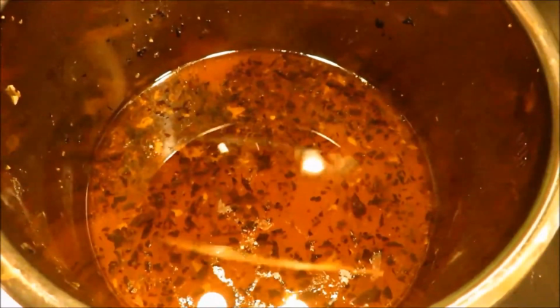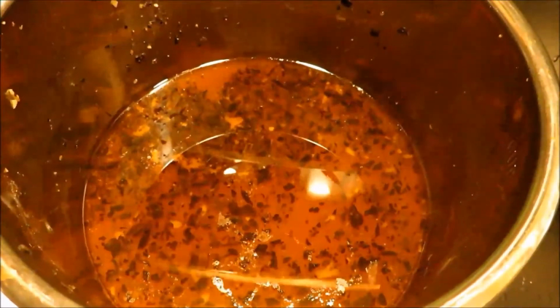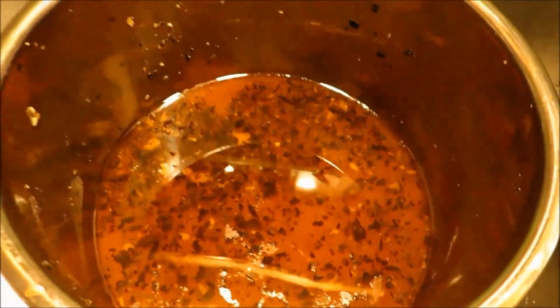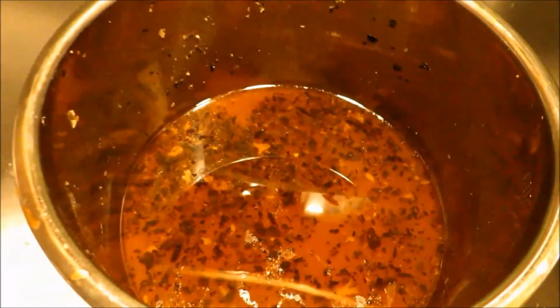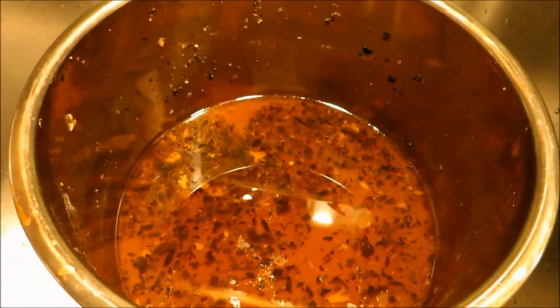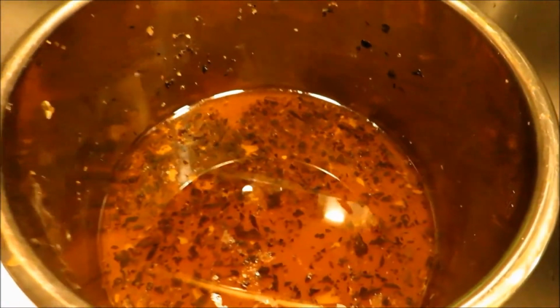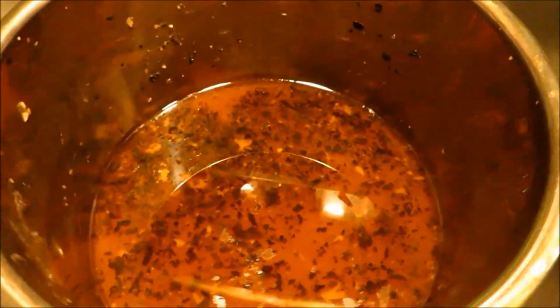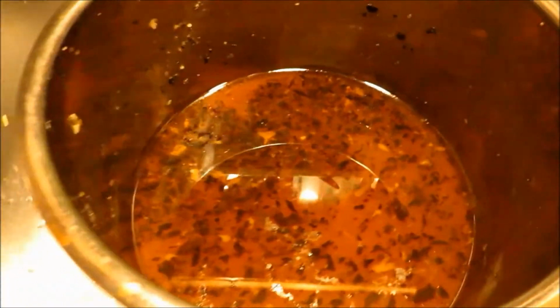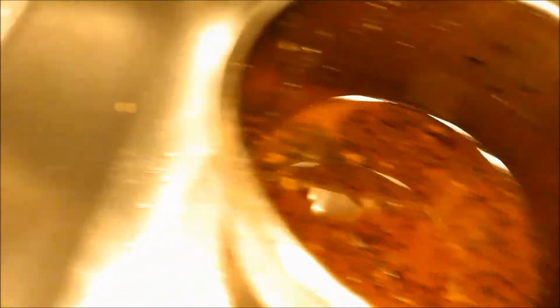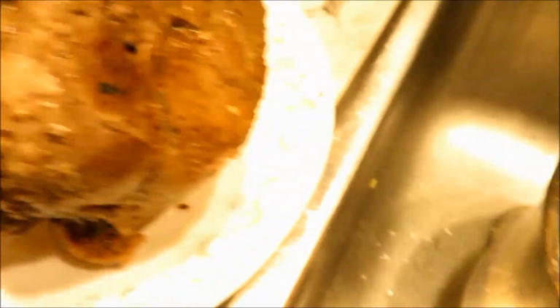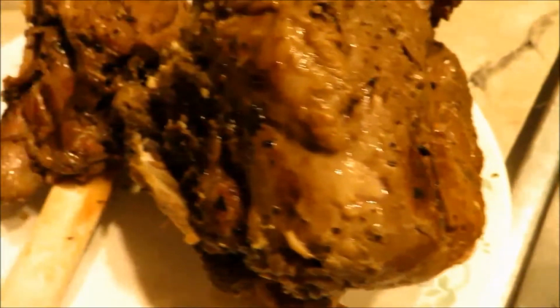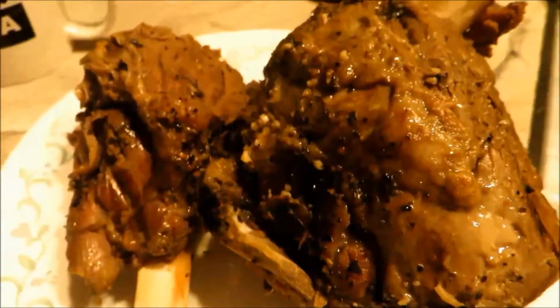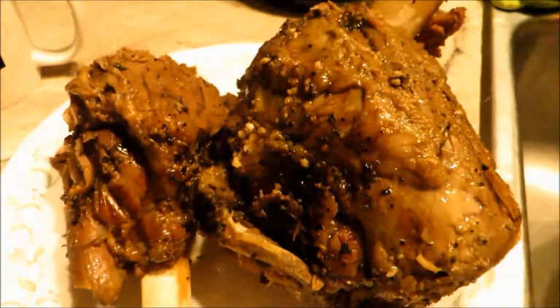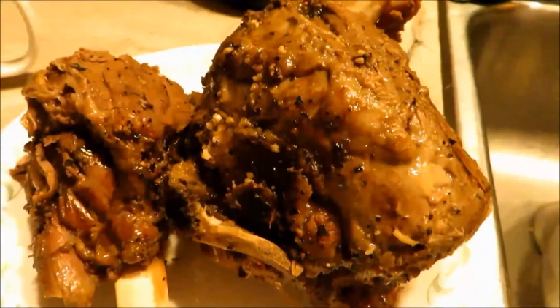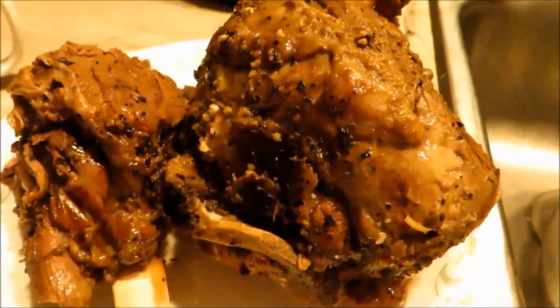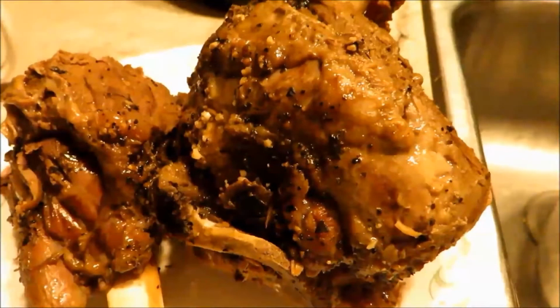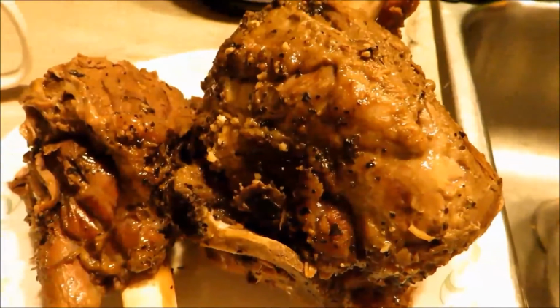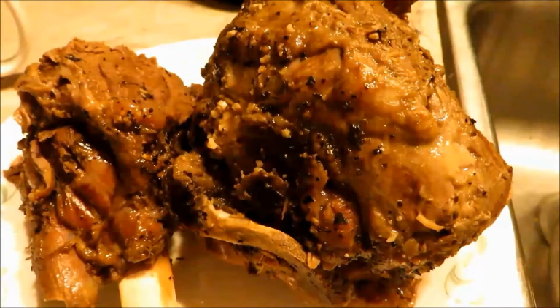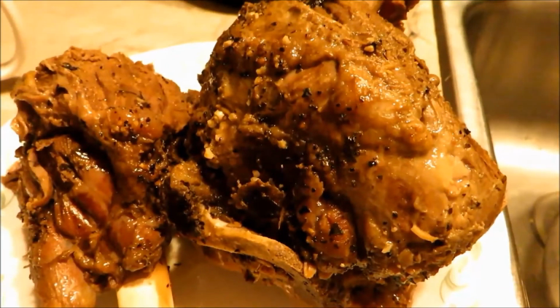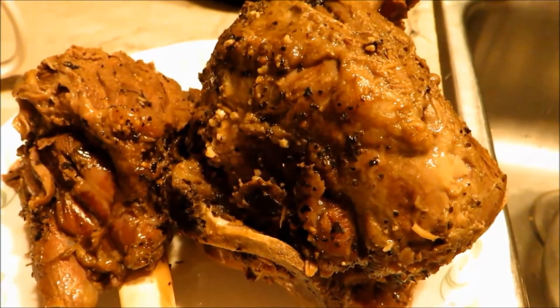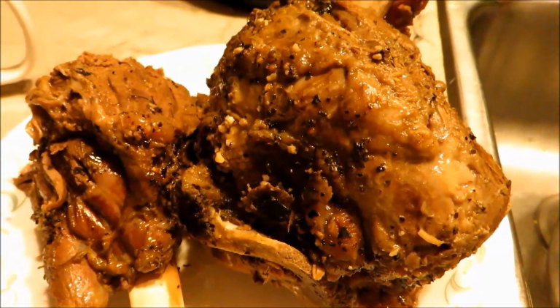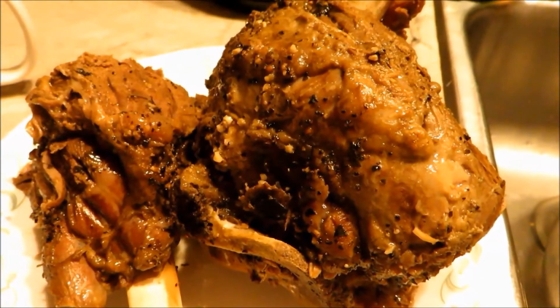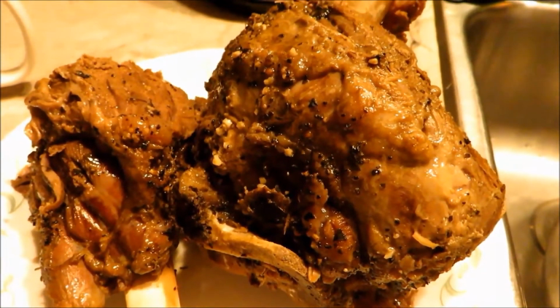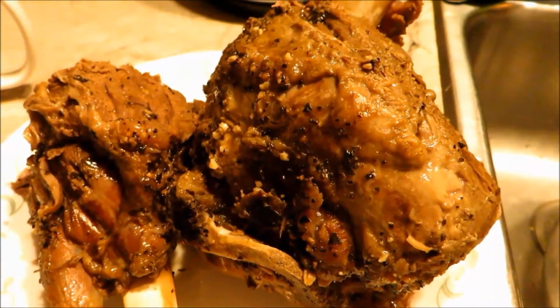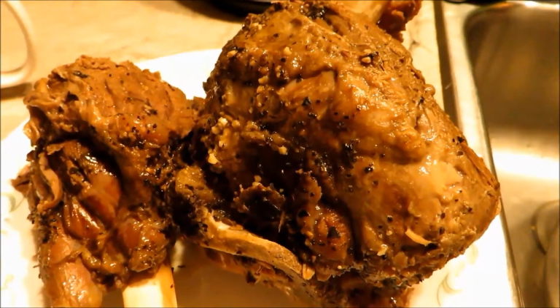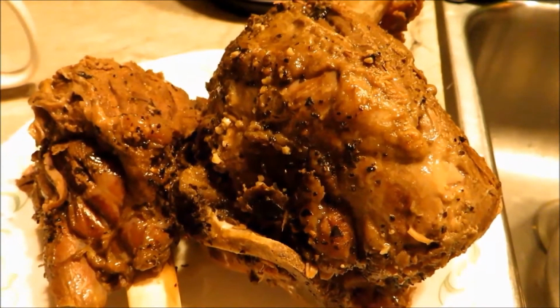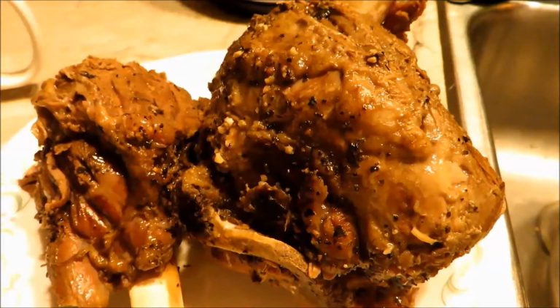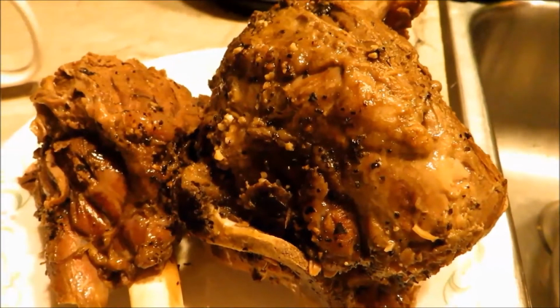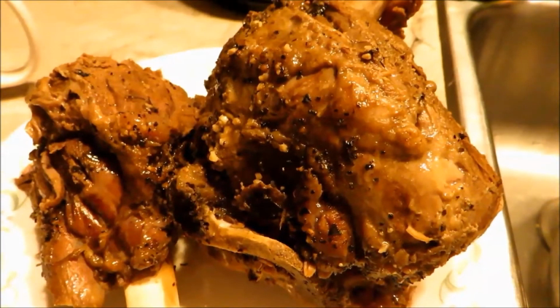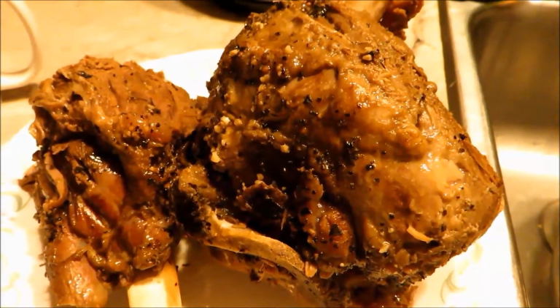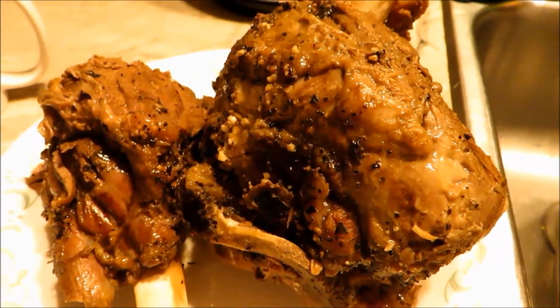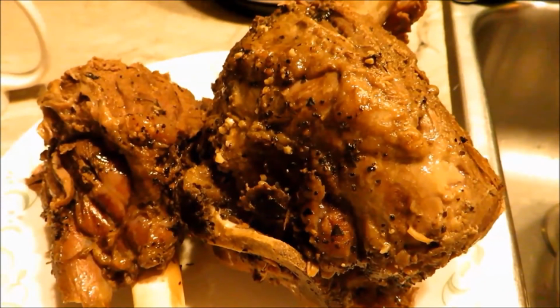Here's the cooked lamb leg — it's really good! Thank you for watching. I hope you enjoy your lamb very much. Merry Christmas!